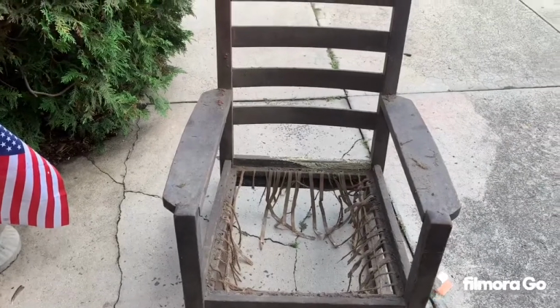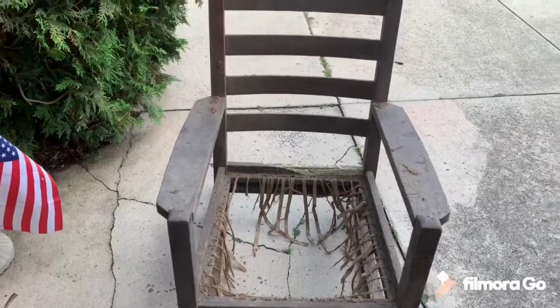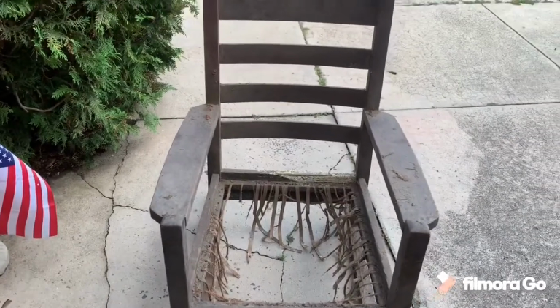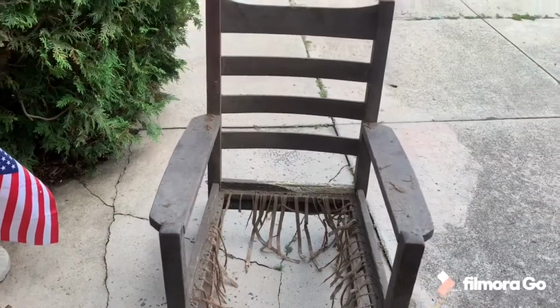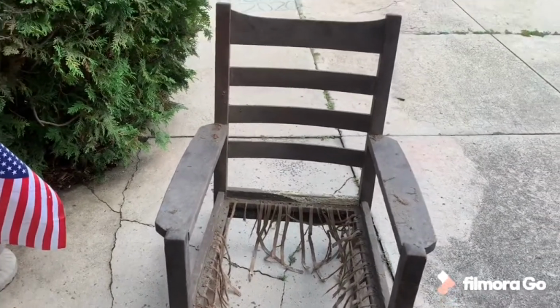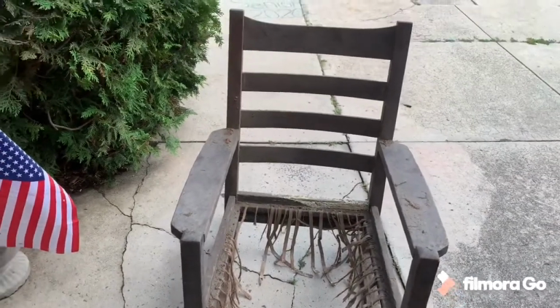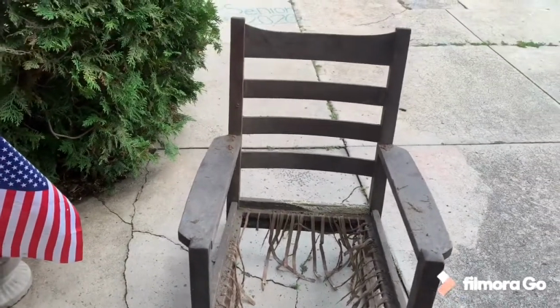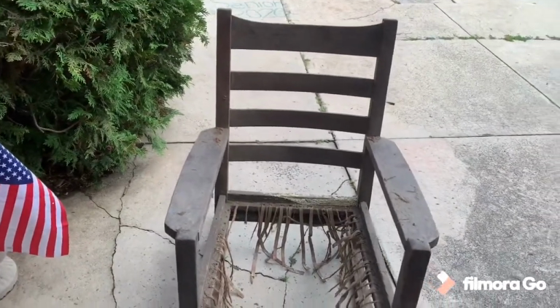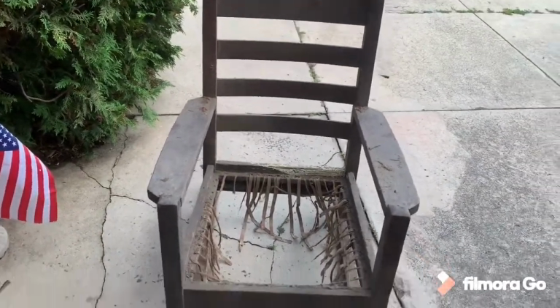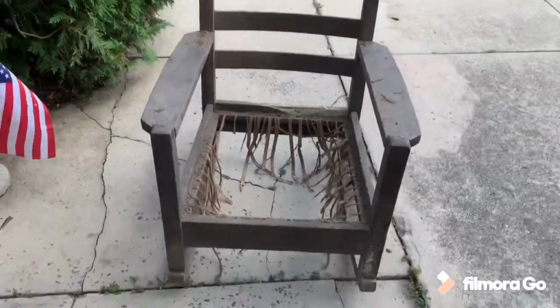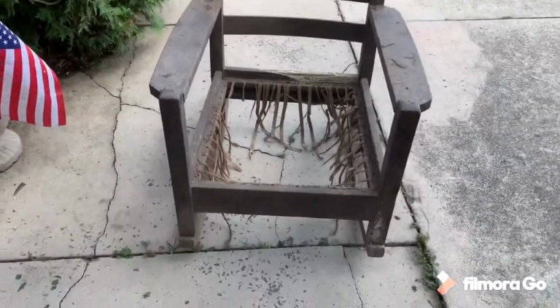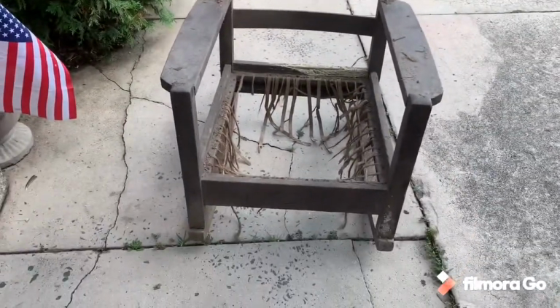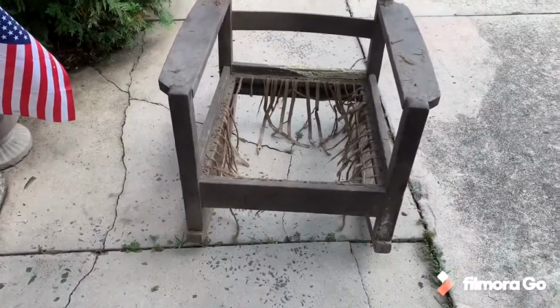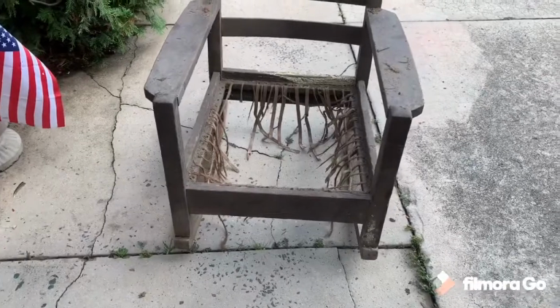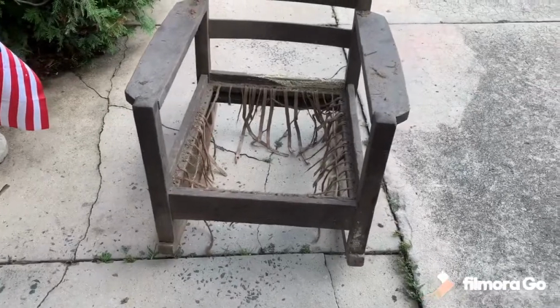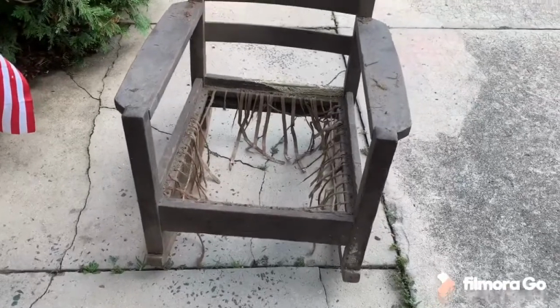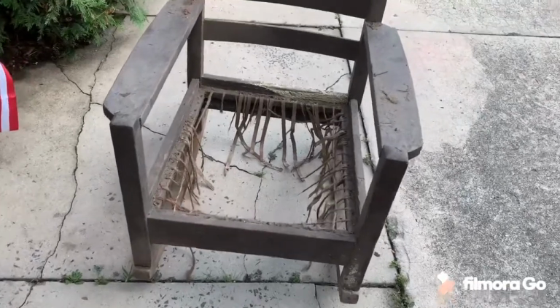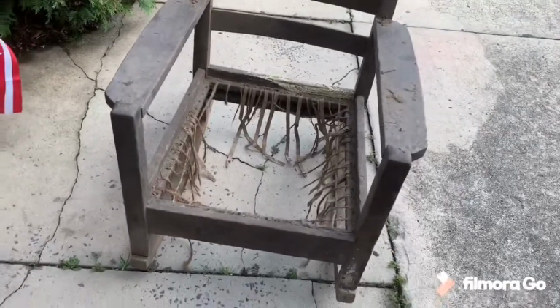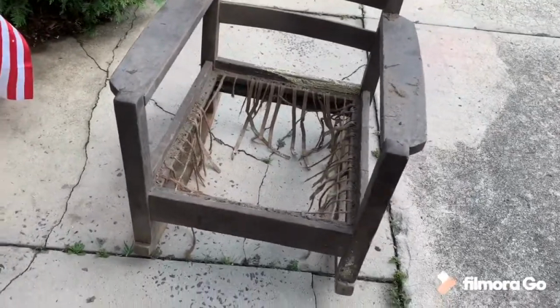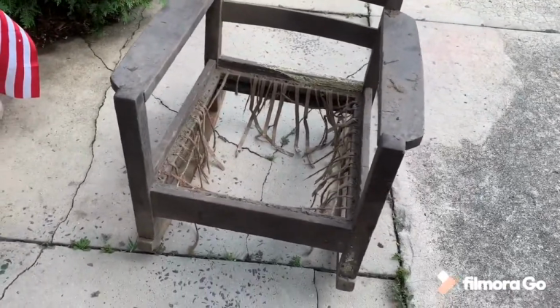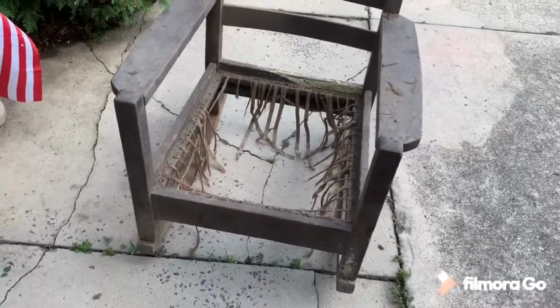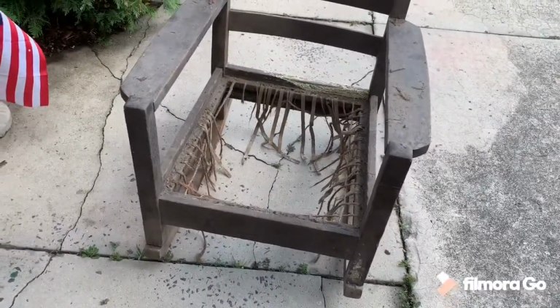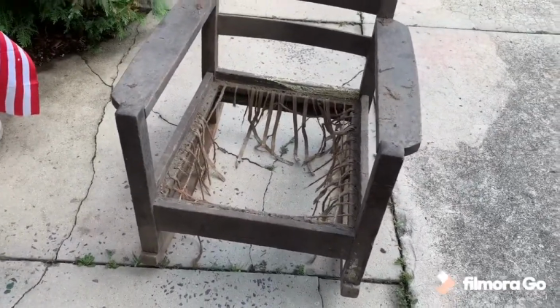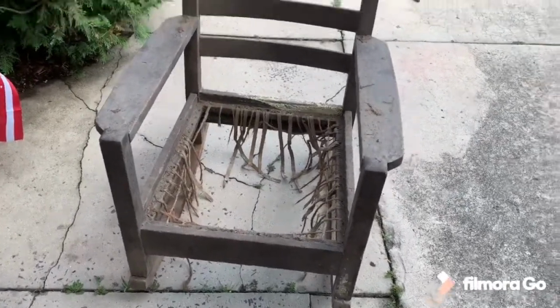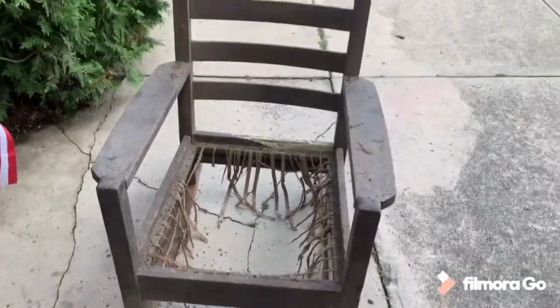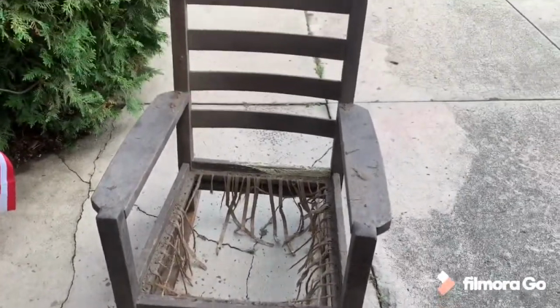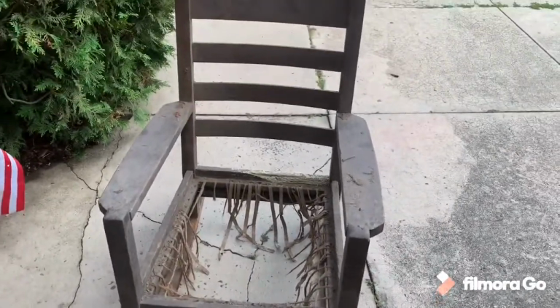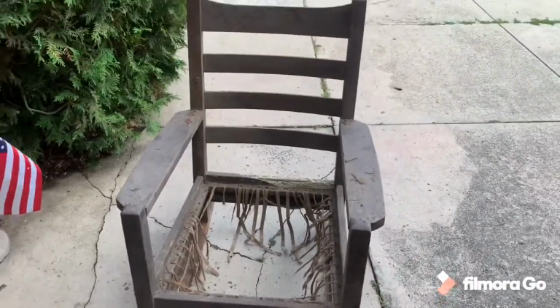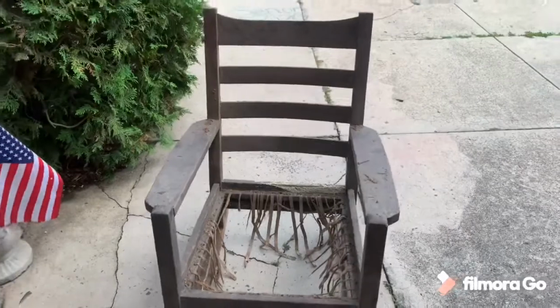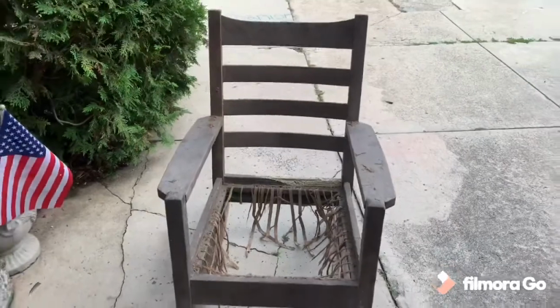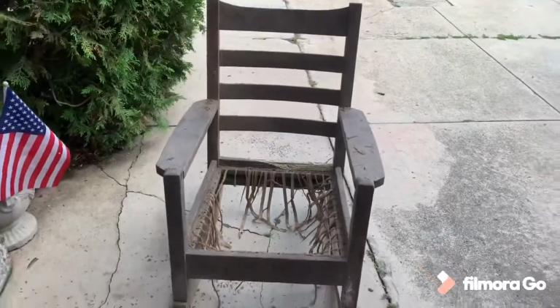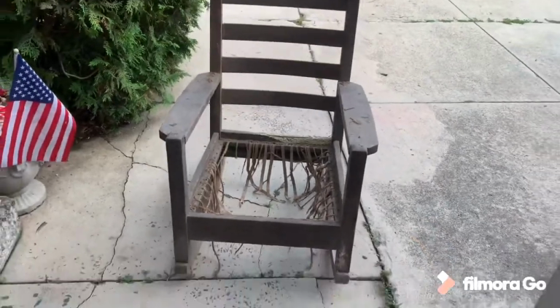I think I'm going to give it a light sand. I'm going with a traditional finish on it — boiled linseed oil and wax.